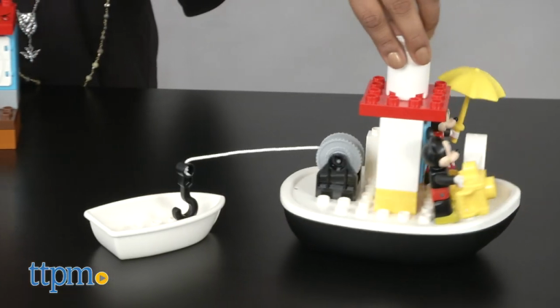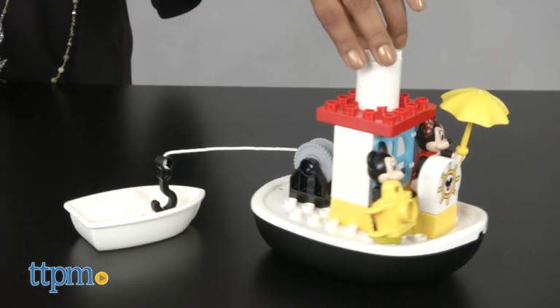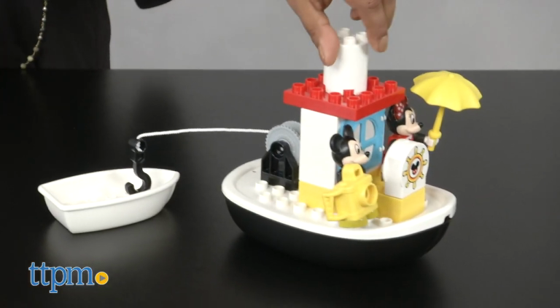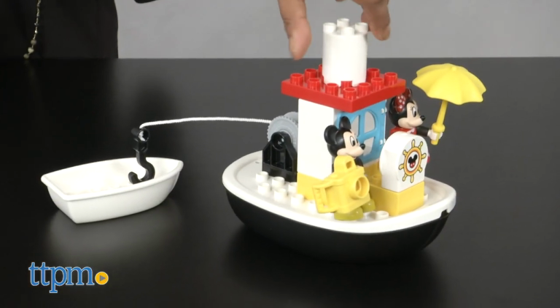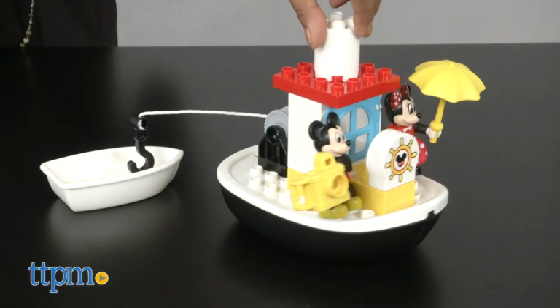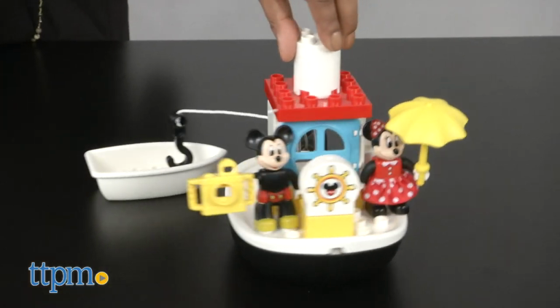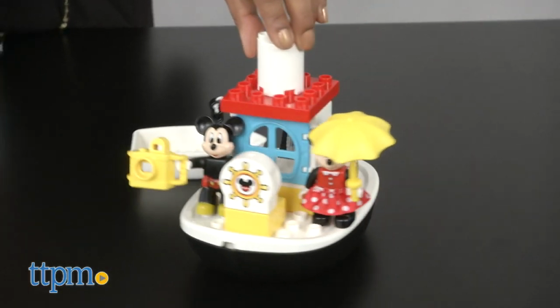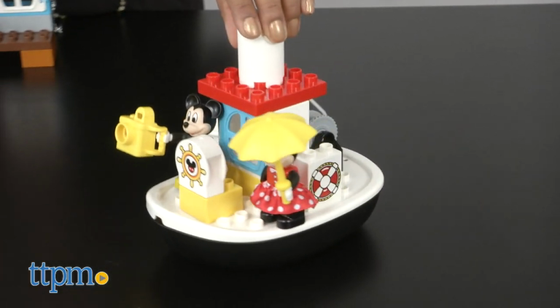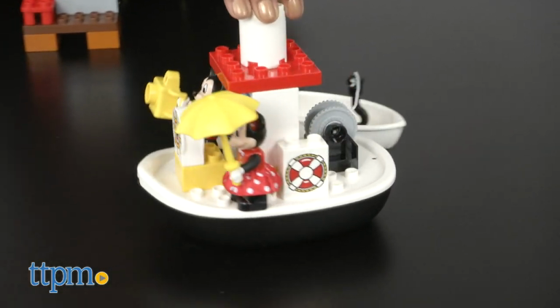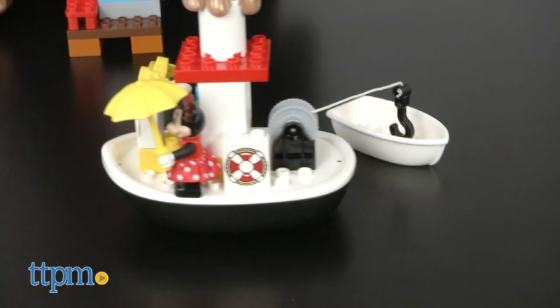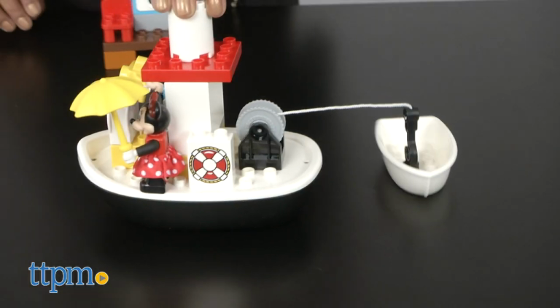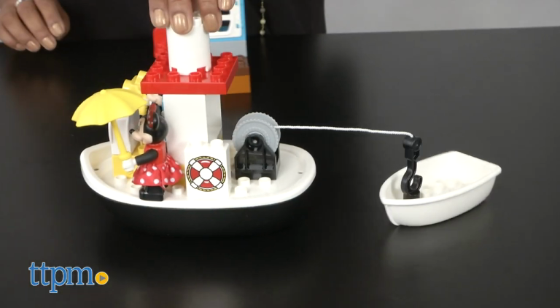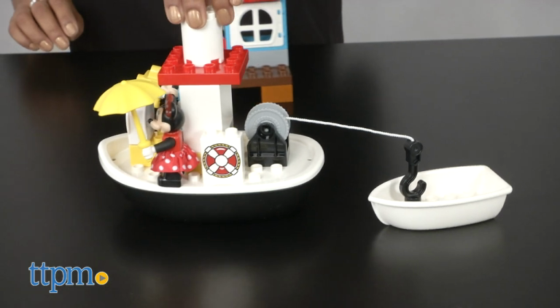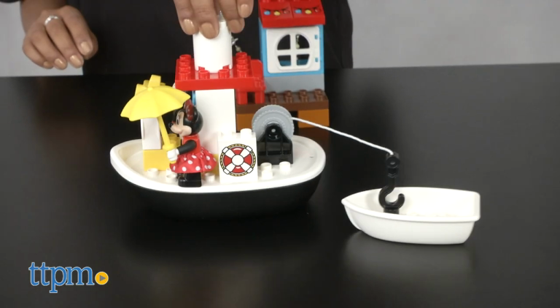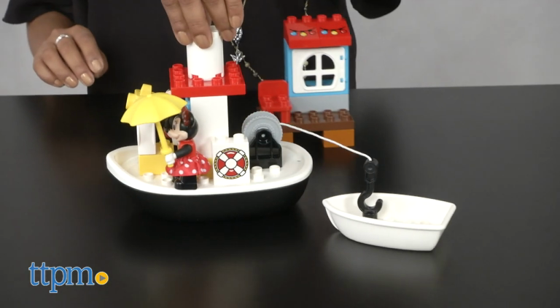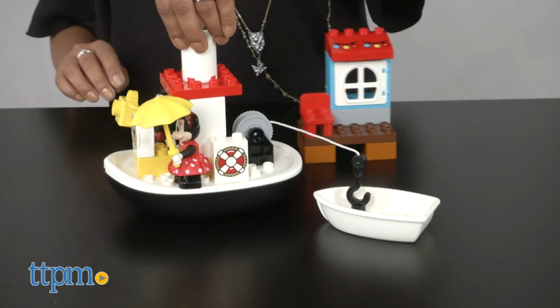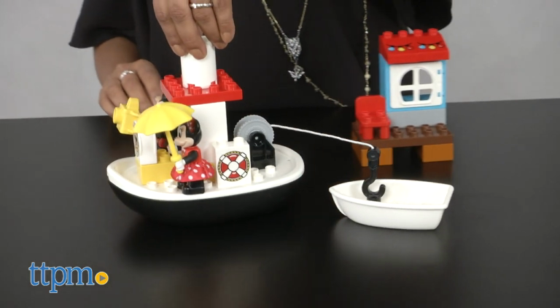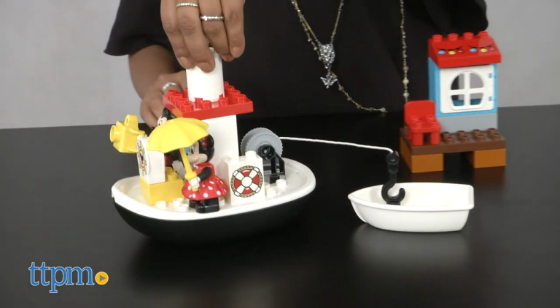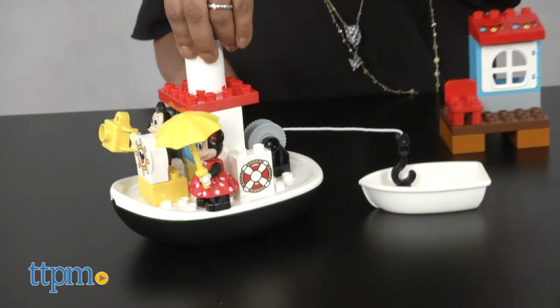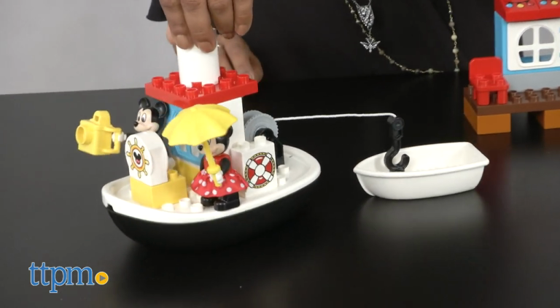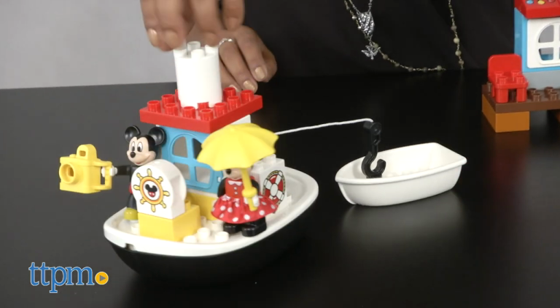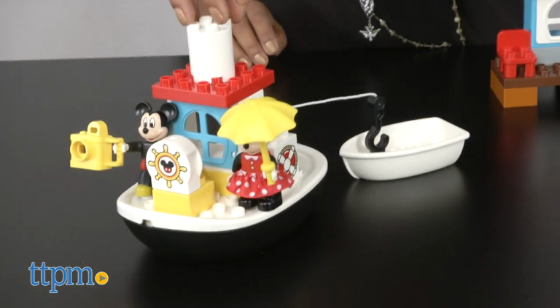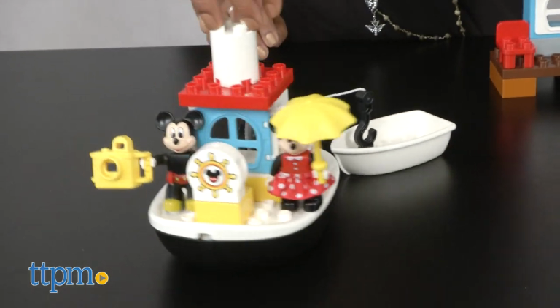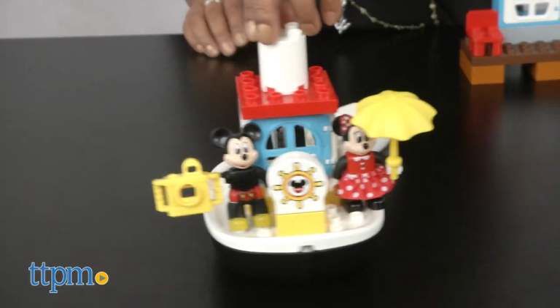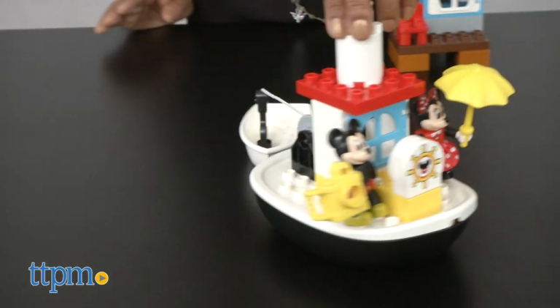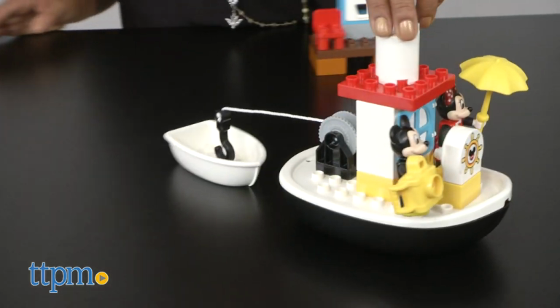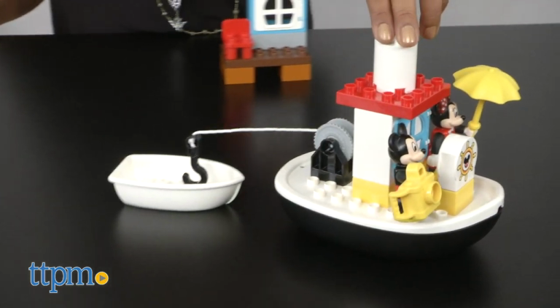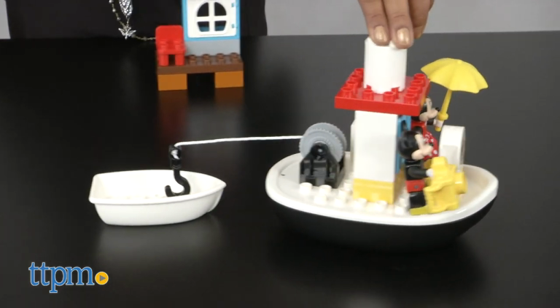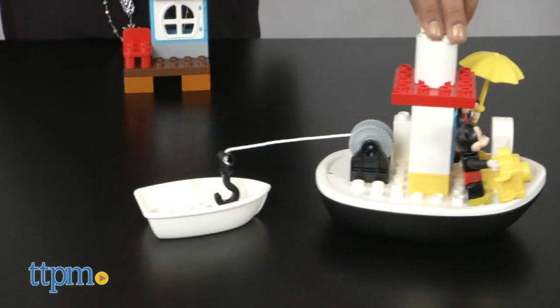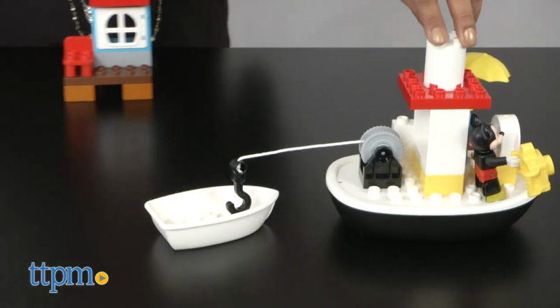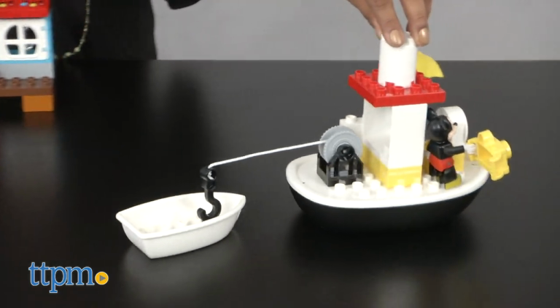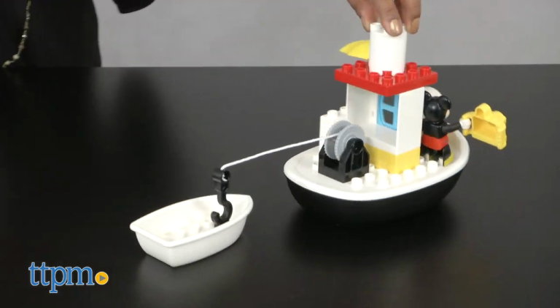Mickey's at the wheel with a throwback to Steamboat Mickey from years past. This is a great playset with lots of shapes and colors, and the boat, once built, floats.